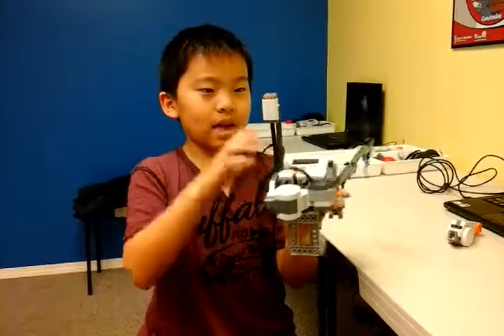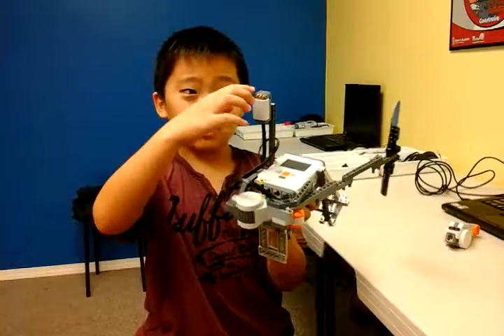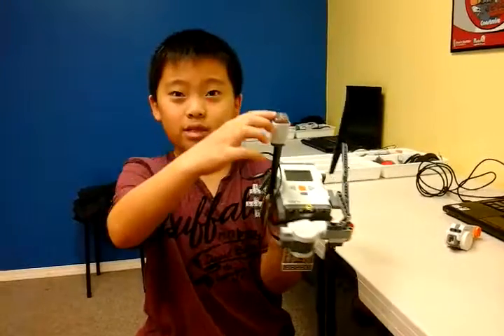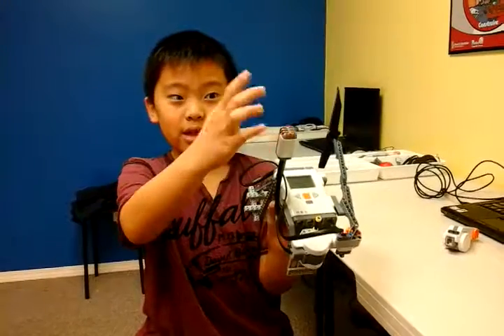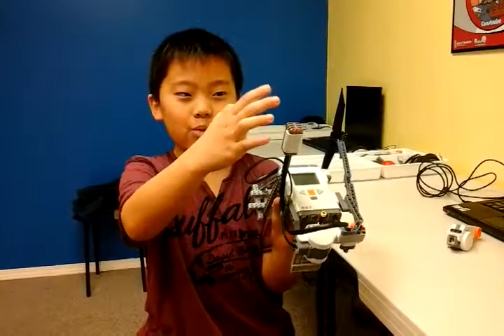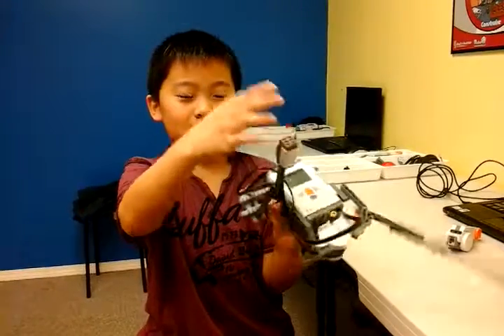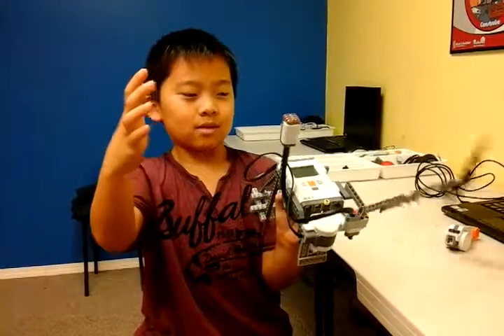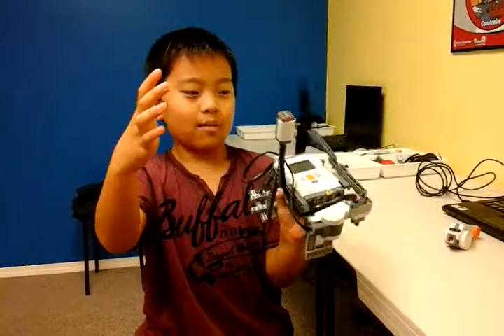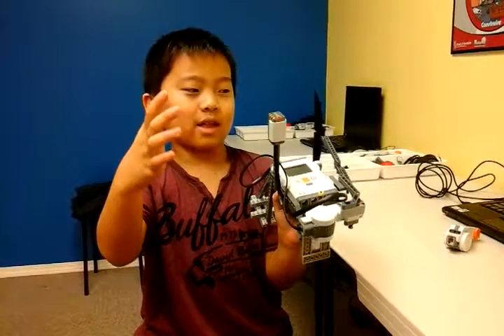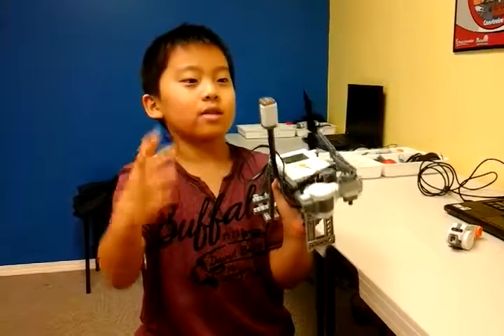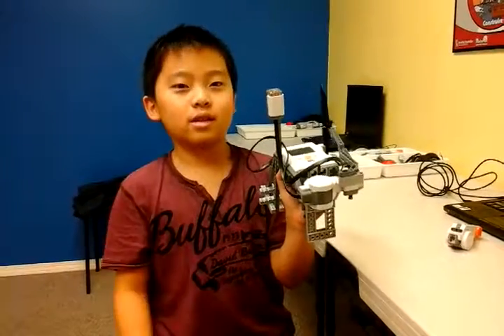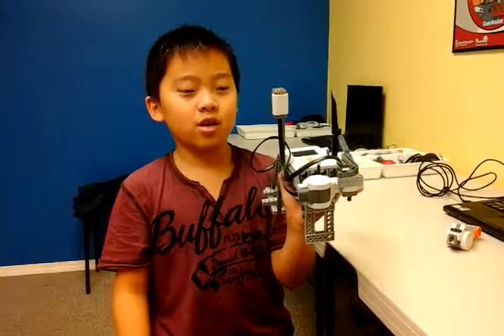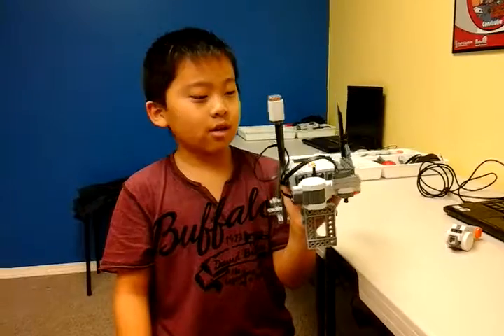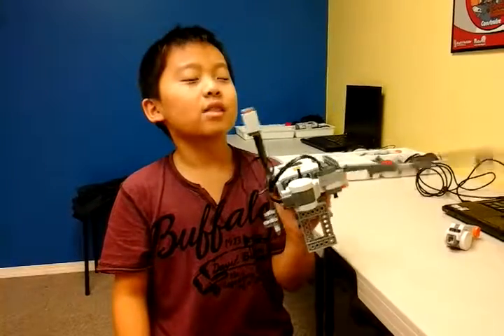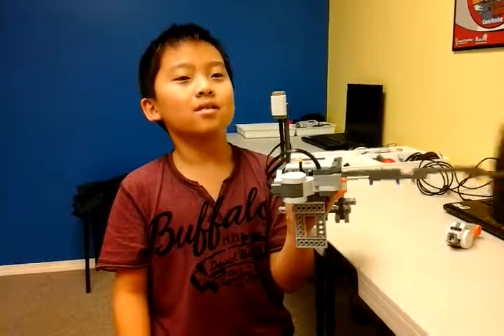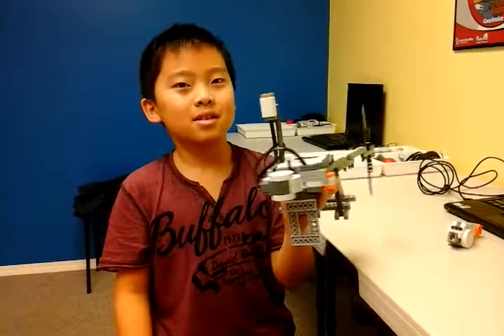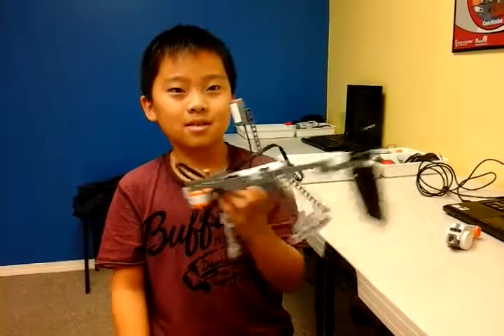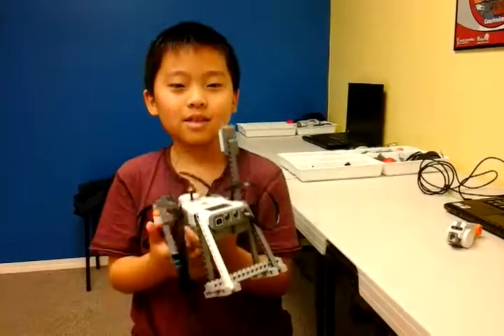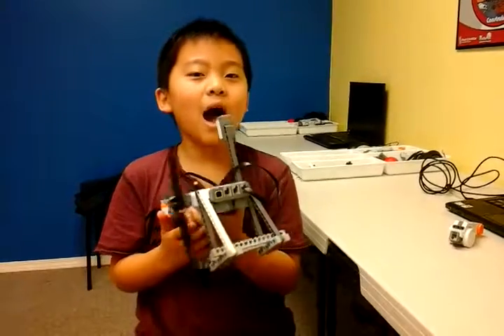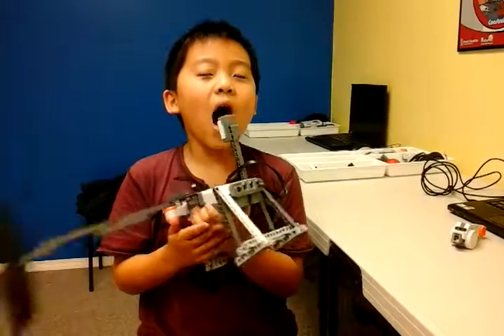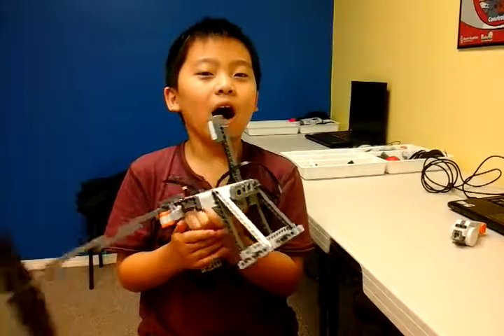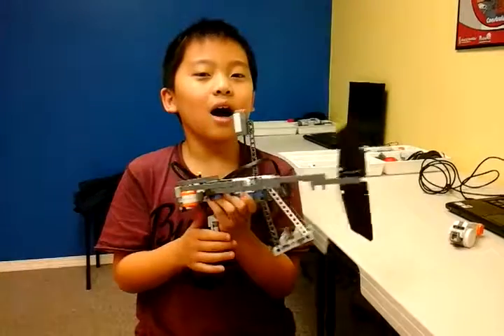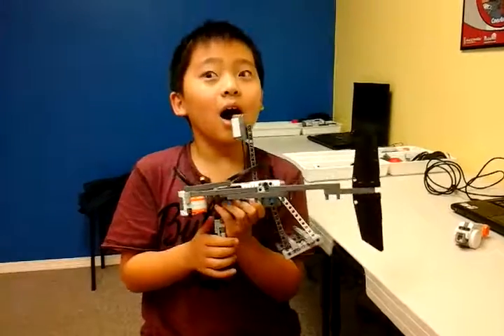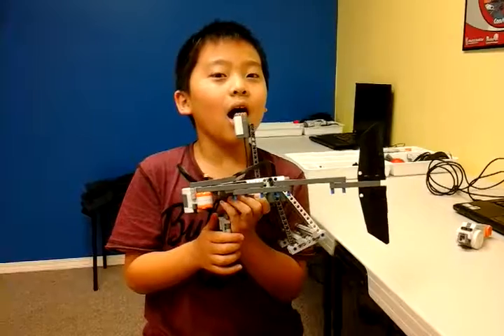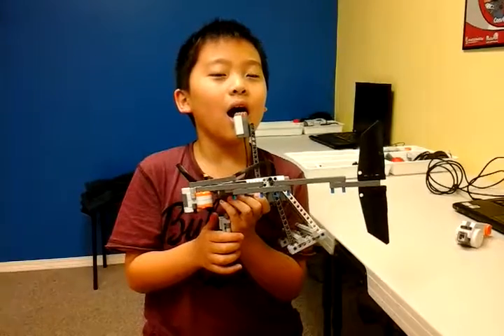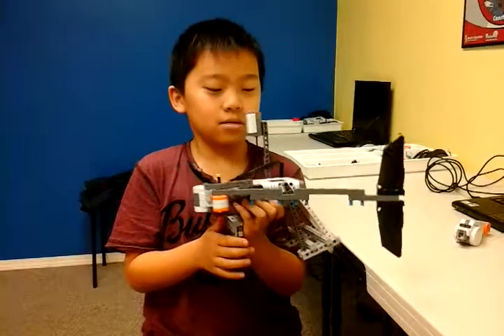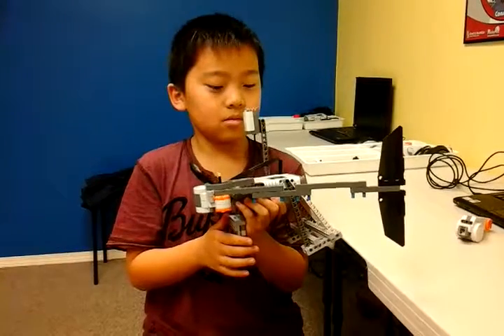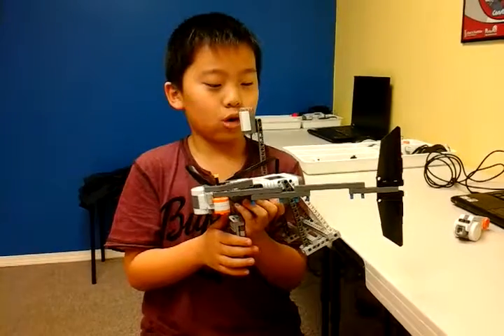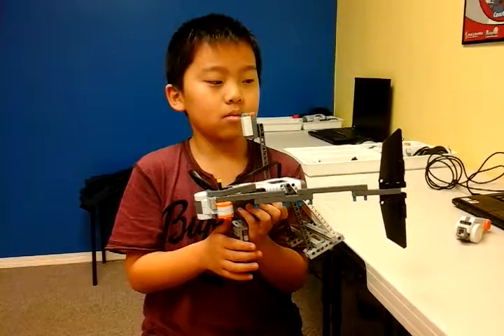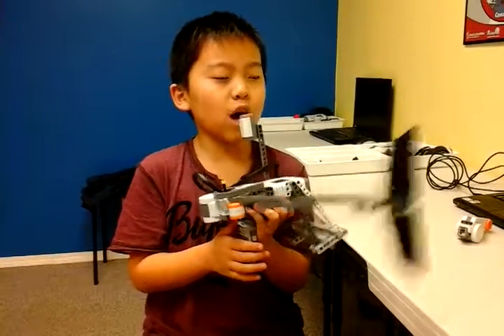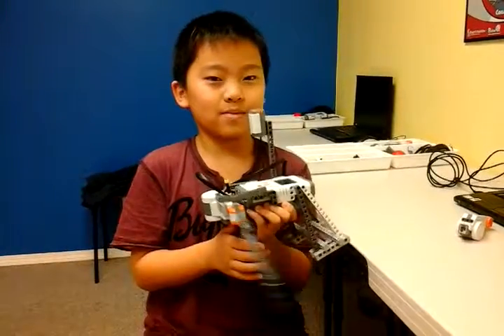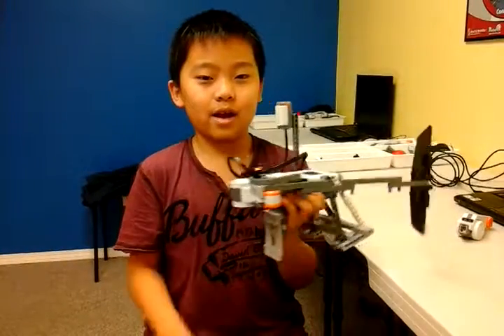It uses a sound sensor that whenever I make a sound, as you can see here, it bats. Like this. Work! There.